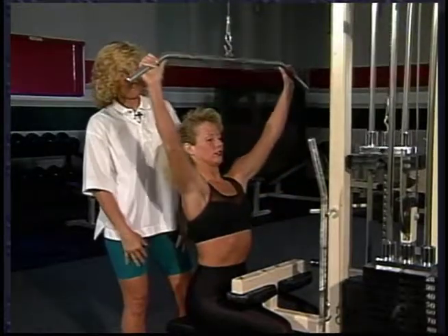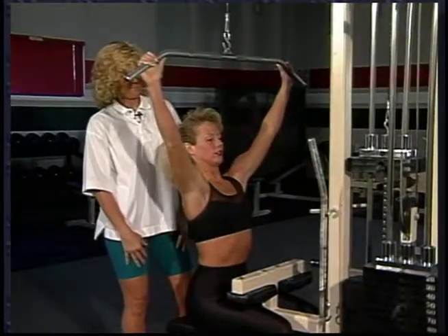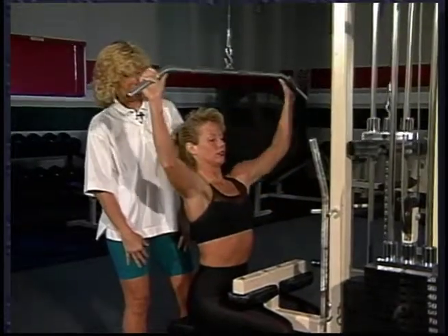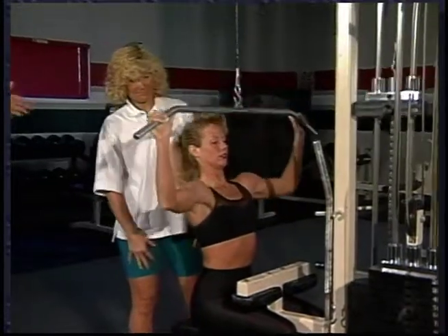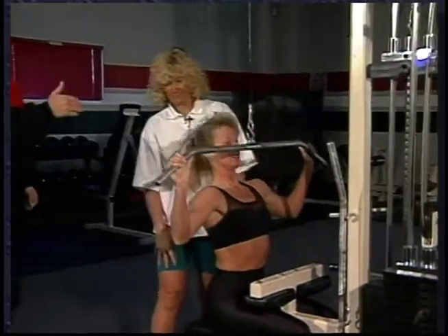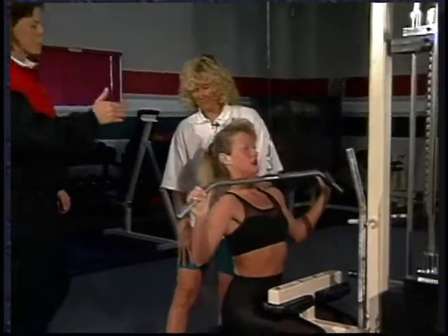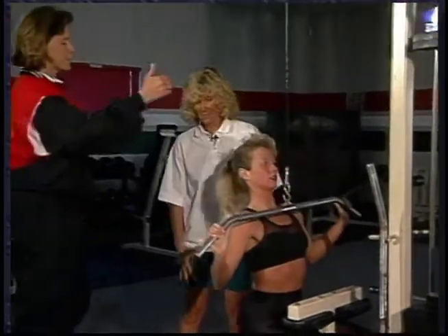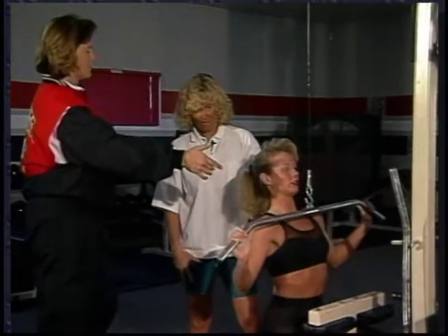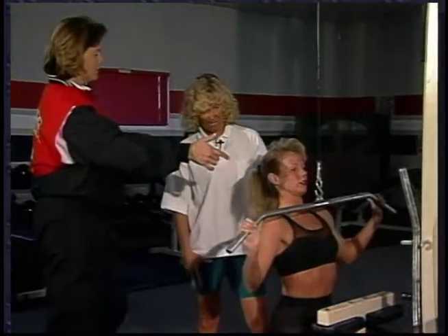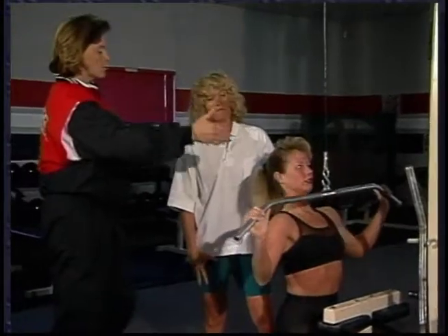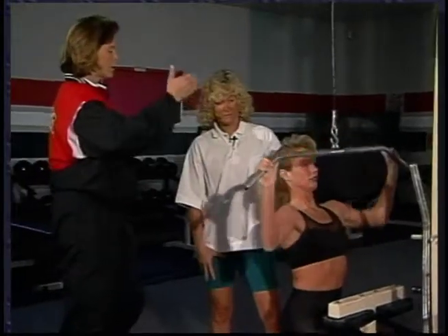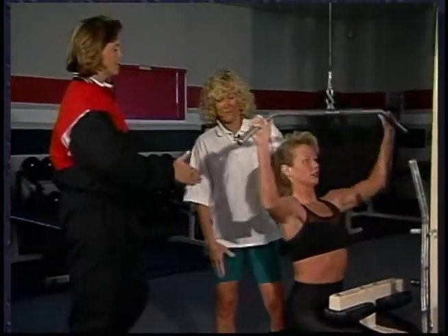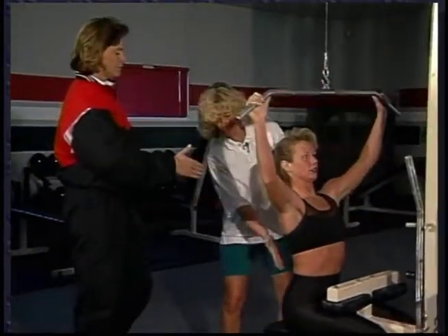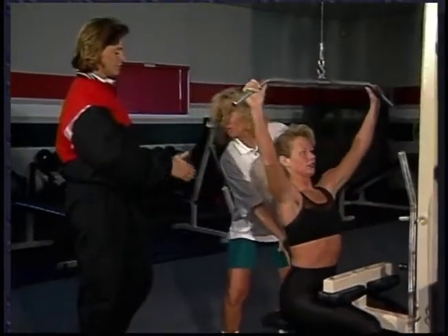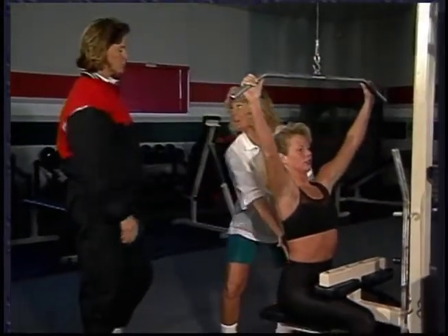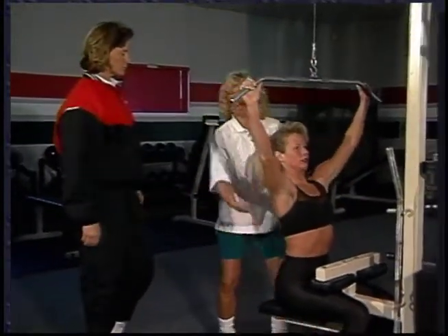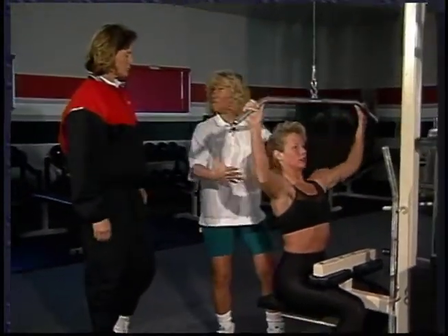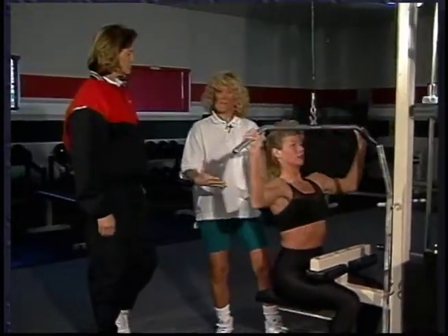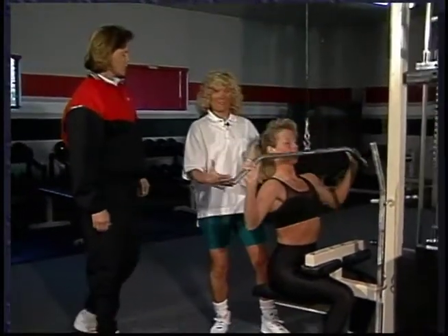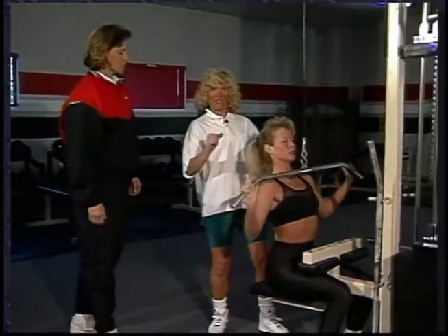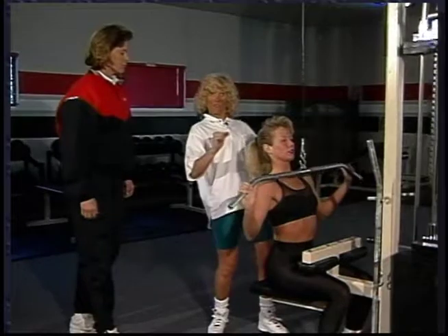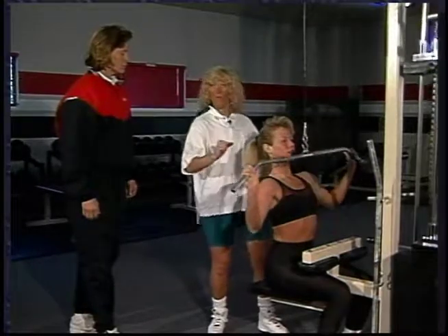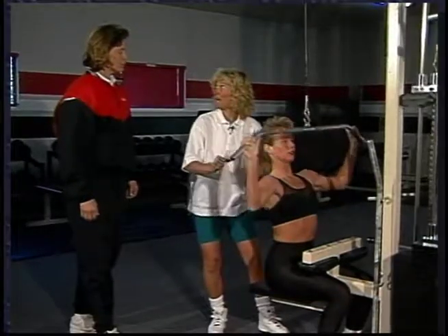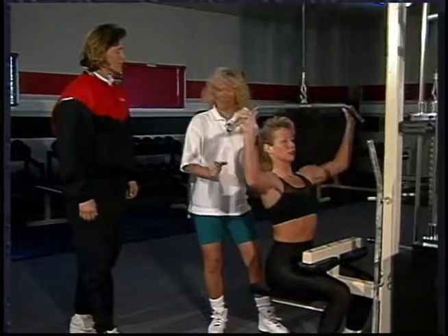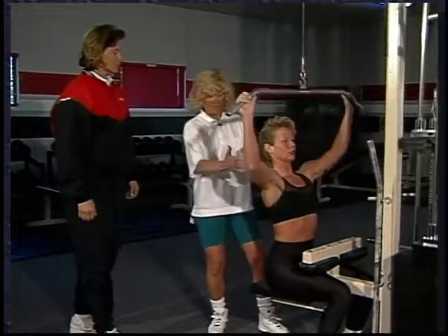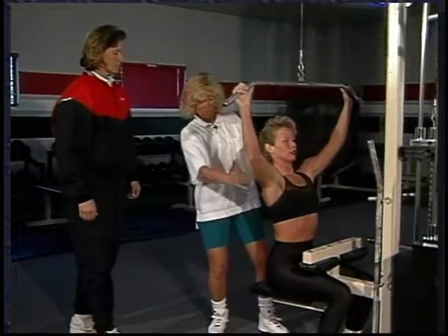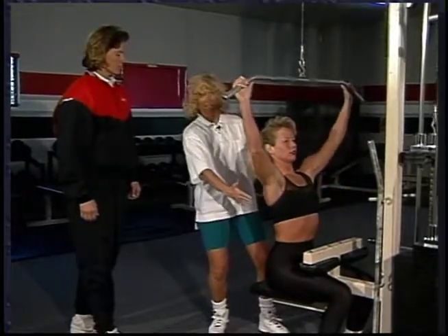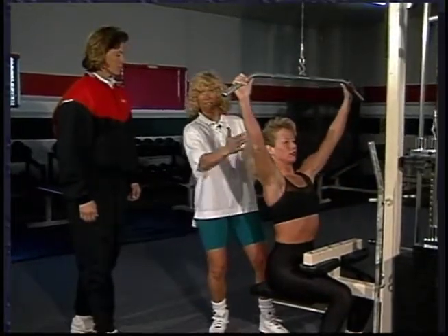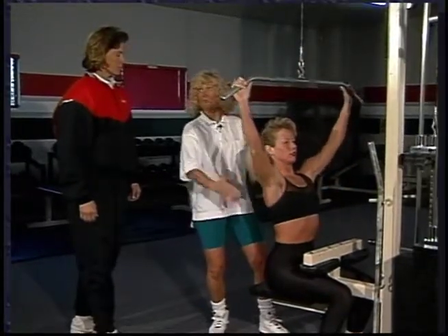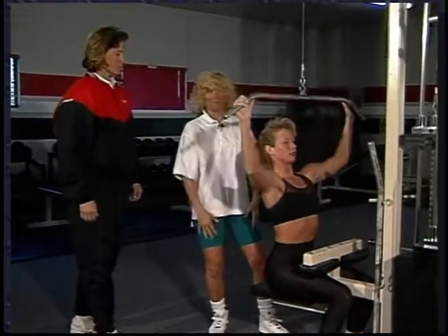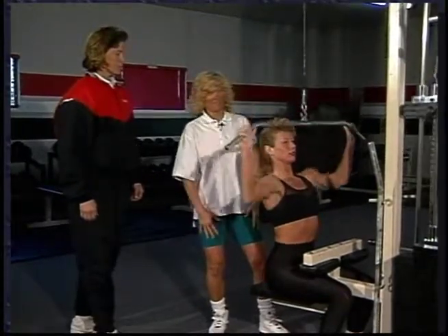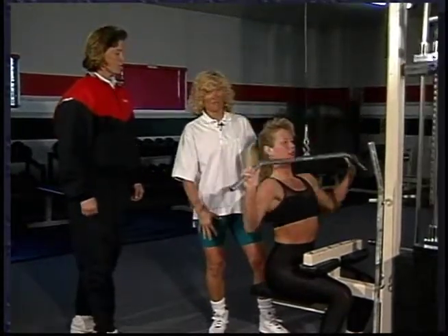So you're saying the exercise can be performed in front of the head as well as behind the head, as long as you hold the back stable as you move away from the machine and you're not swaying your back back and forth. As you notice, she's in a nice stable upright position.